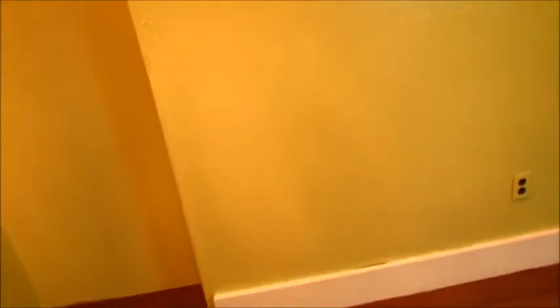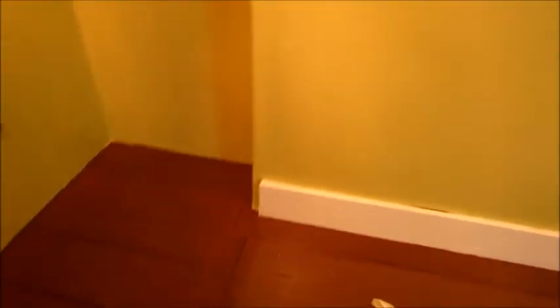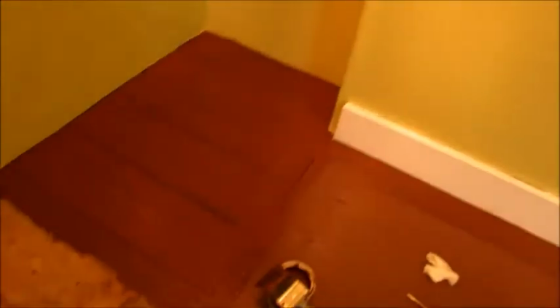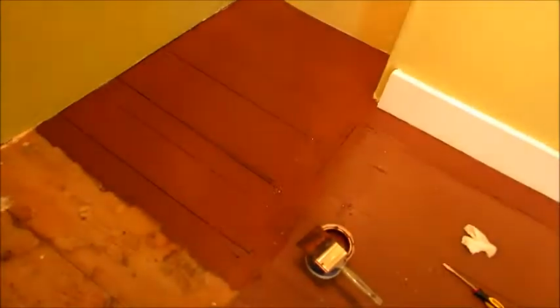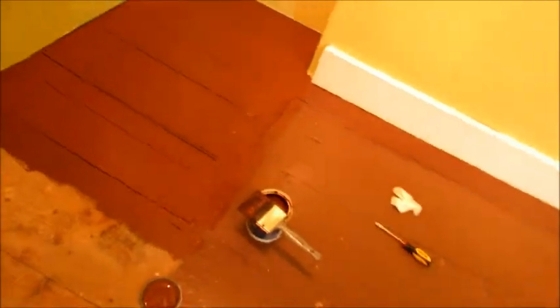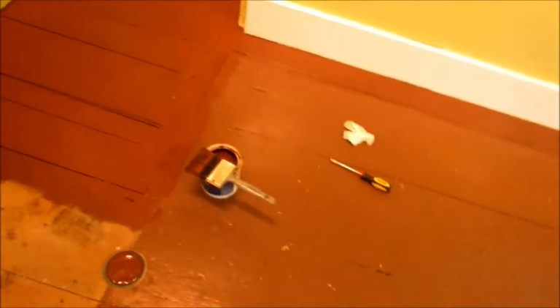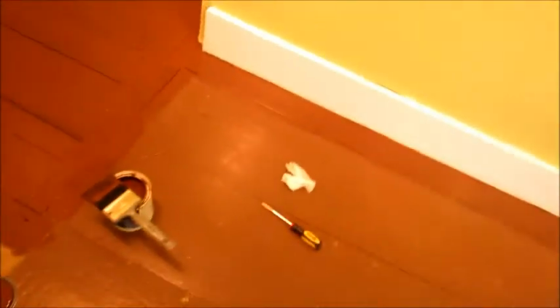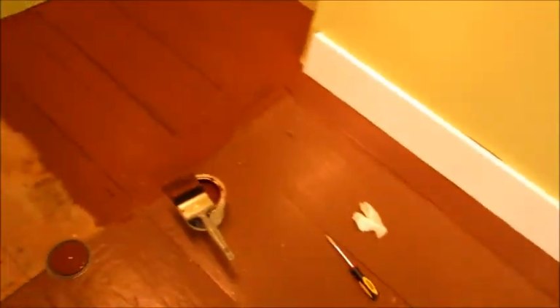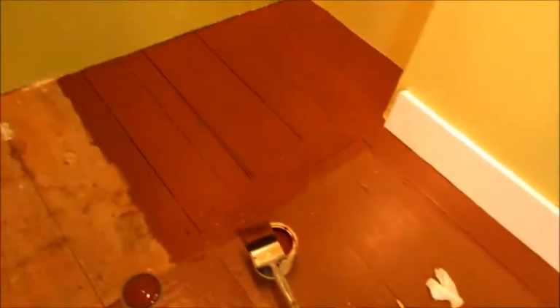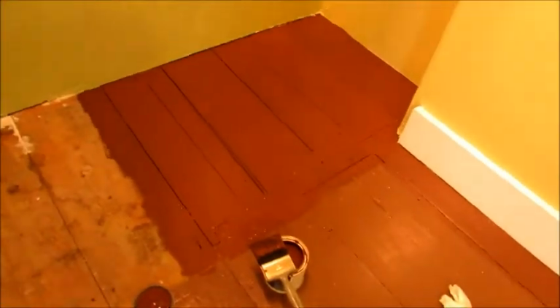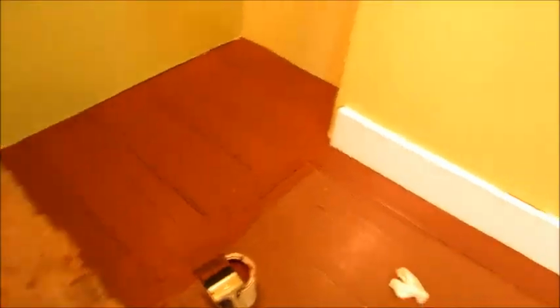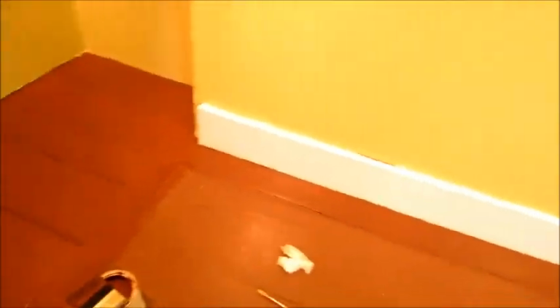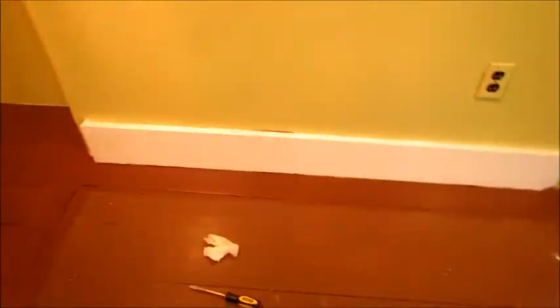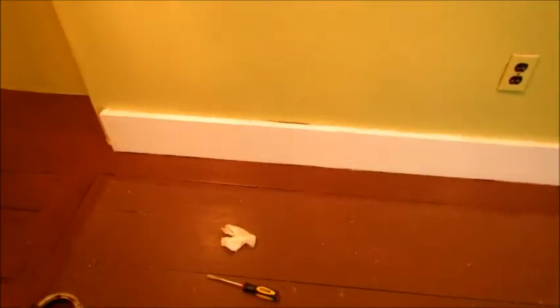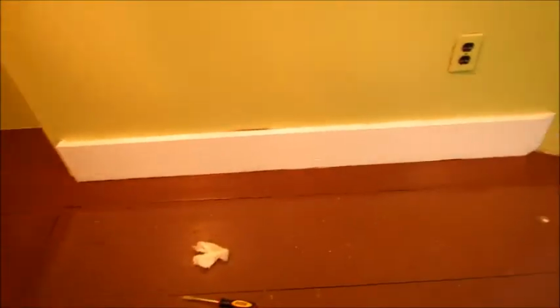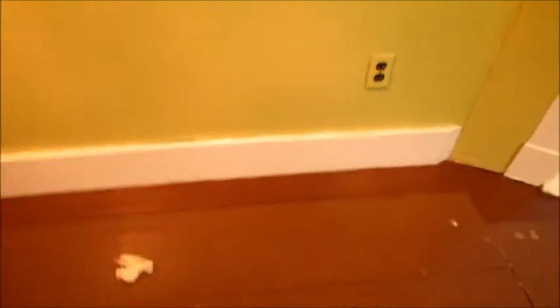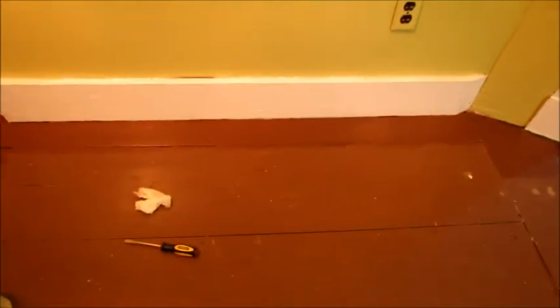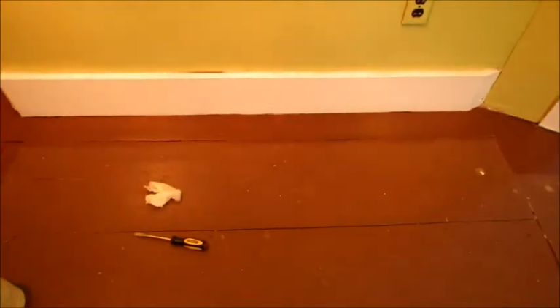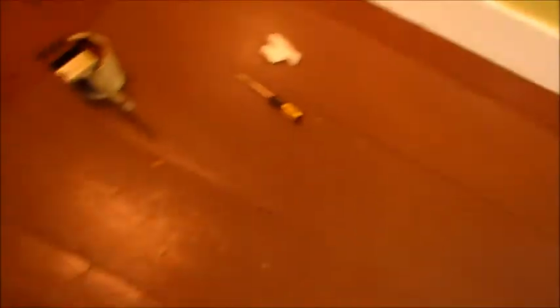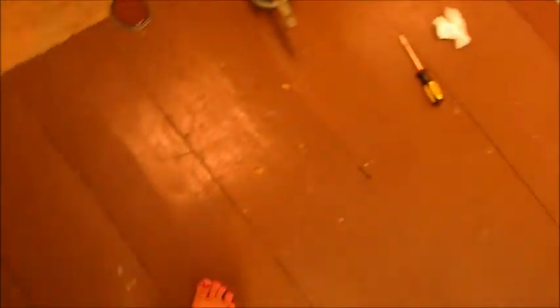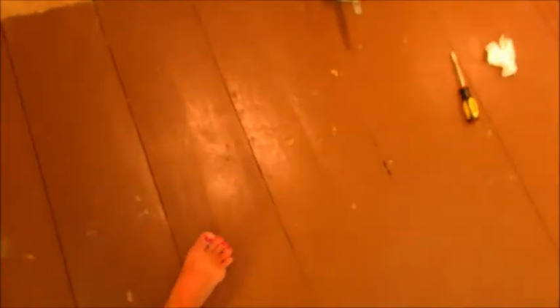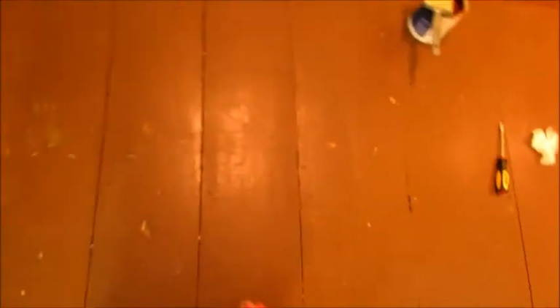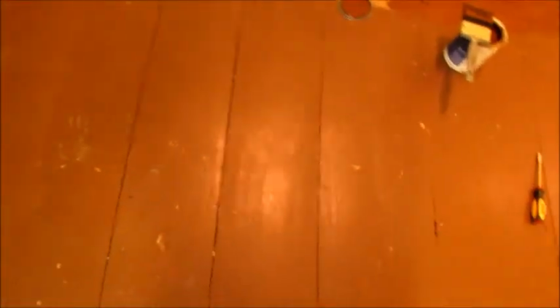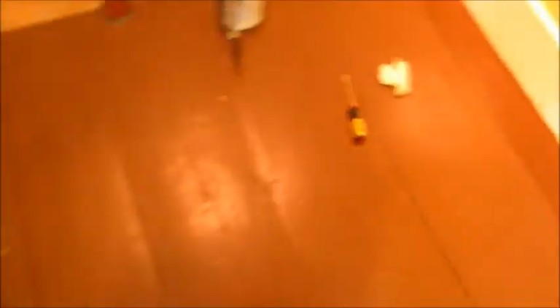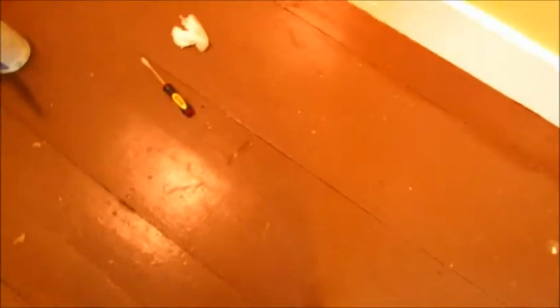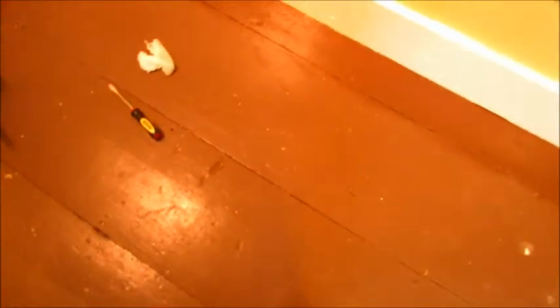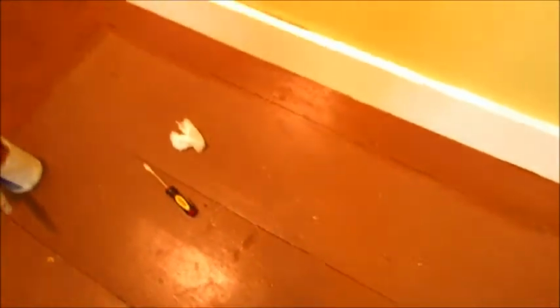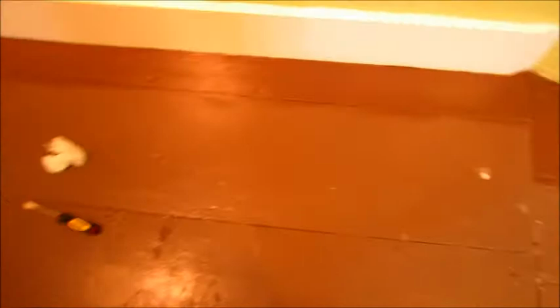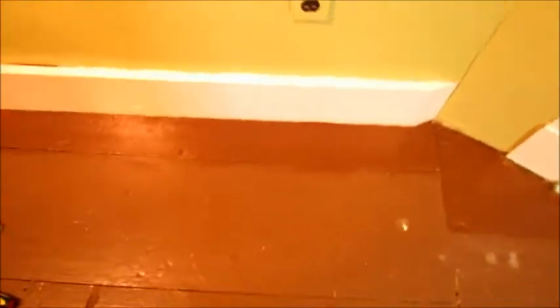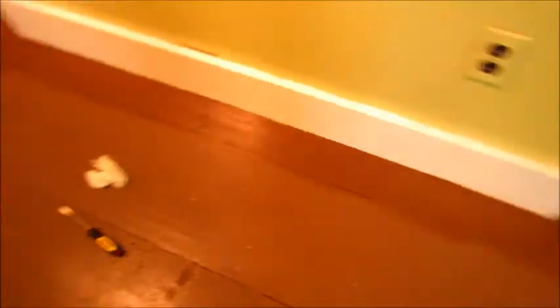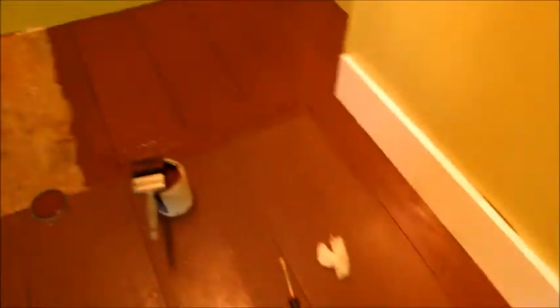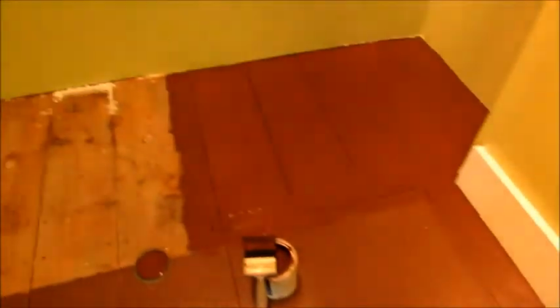So now I'm starting to paint the floor. It's getting a chocolate brown. I'm hoping it's going to be a little bit darker than it was before. Not that this is bad — it's not. I just kind of wanted a really deep brown. So we'll see what happens.